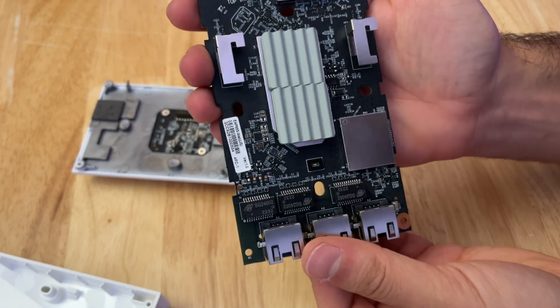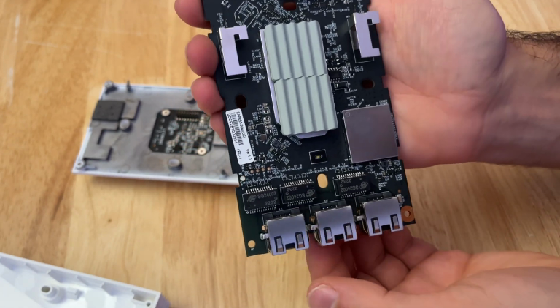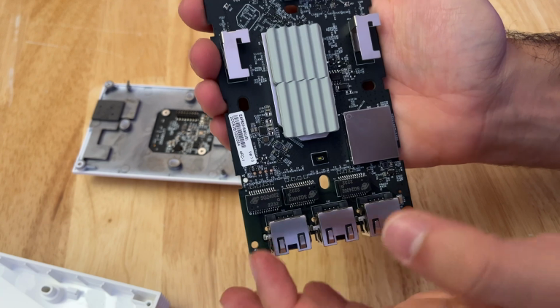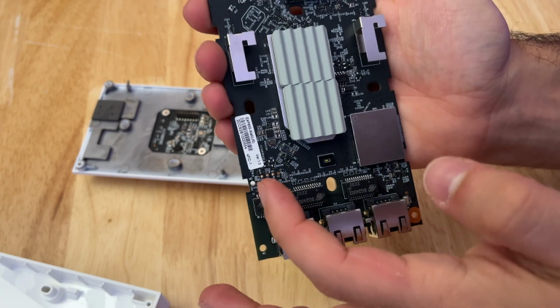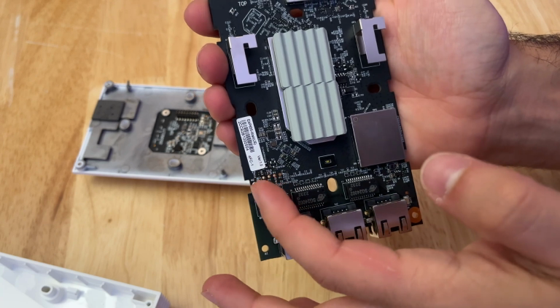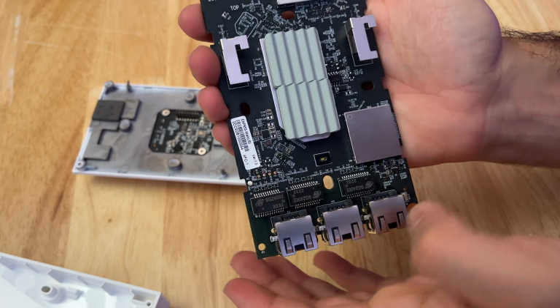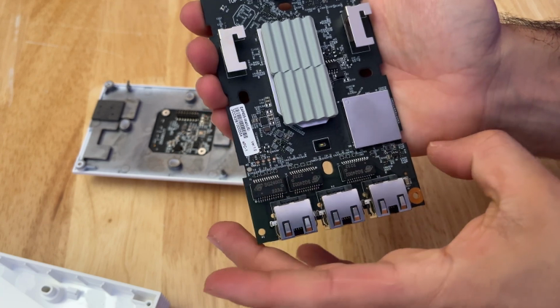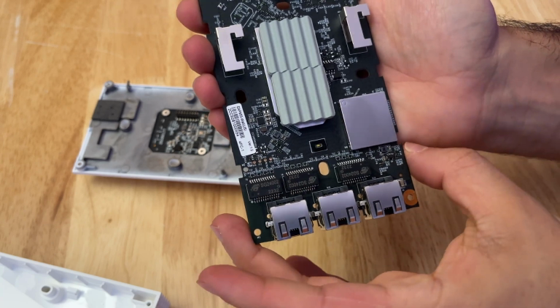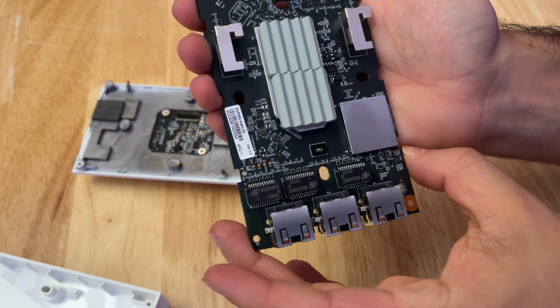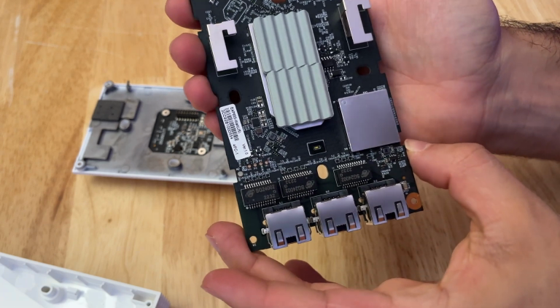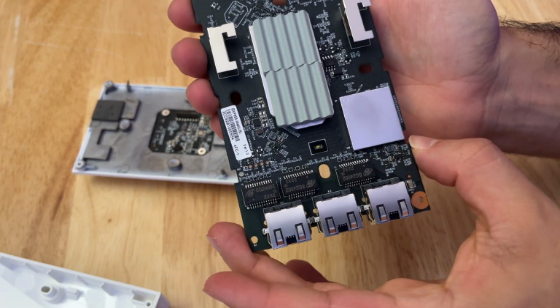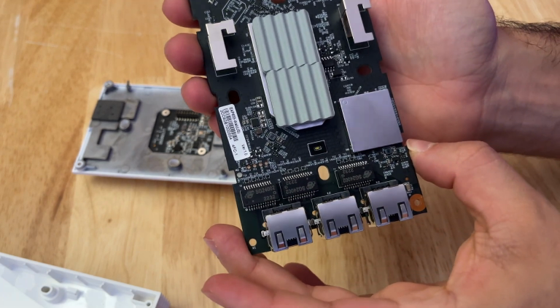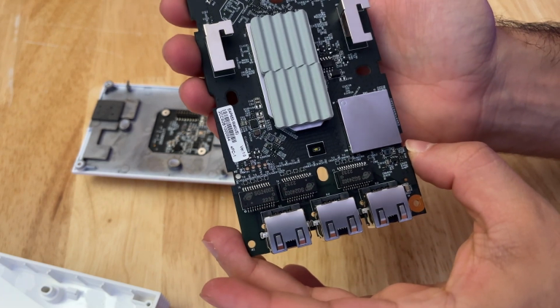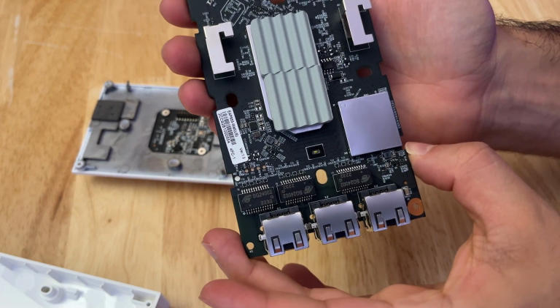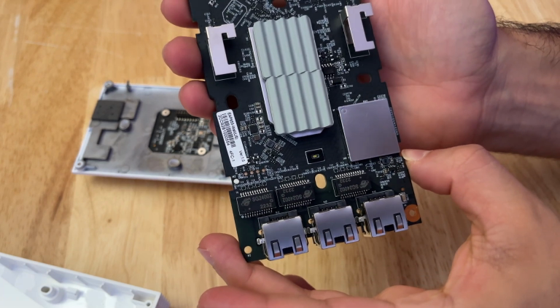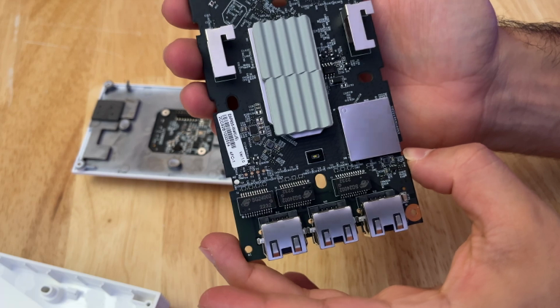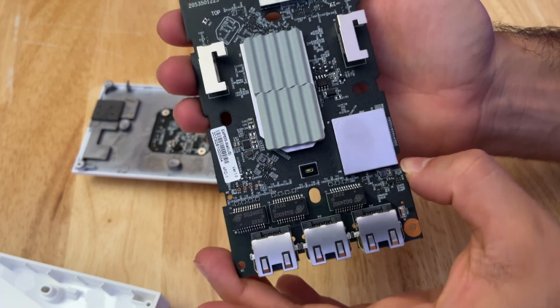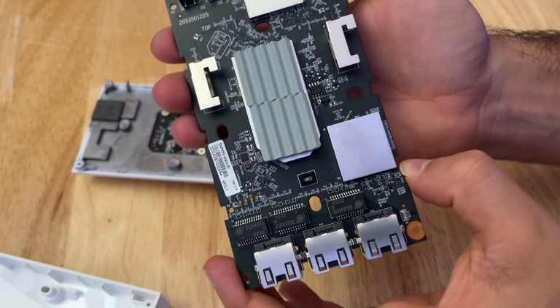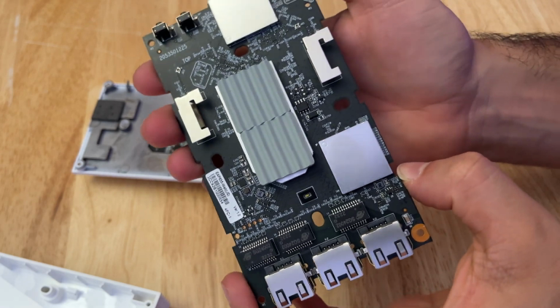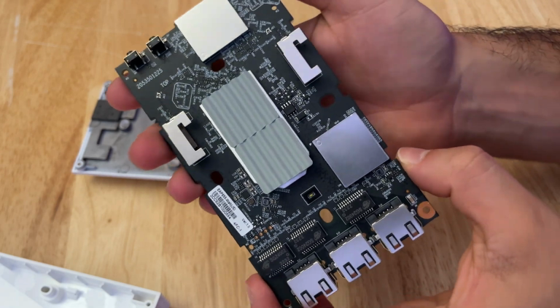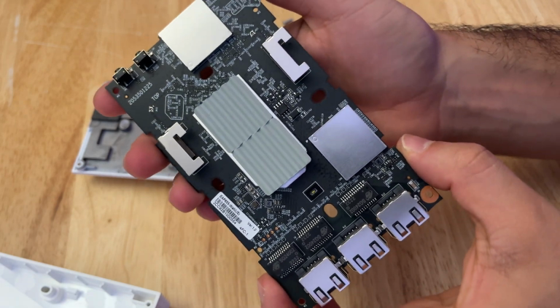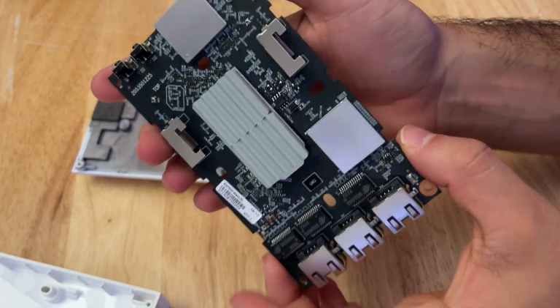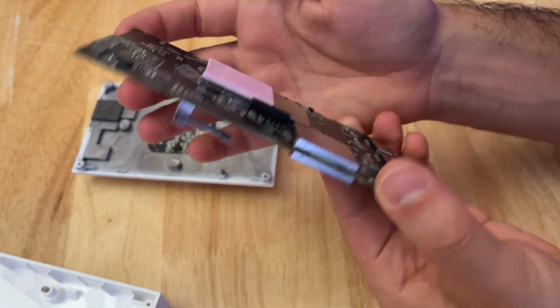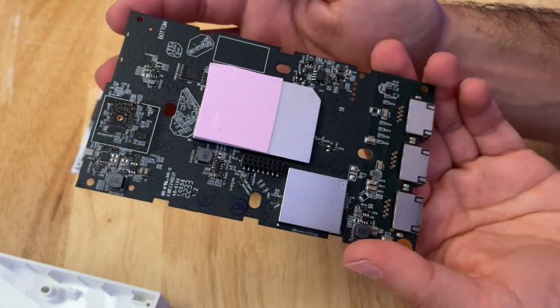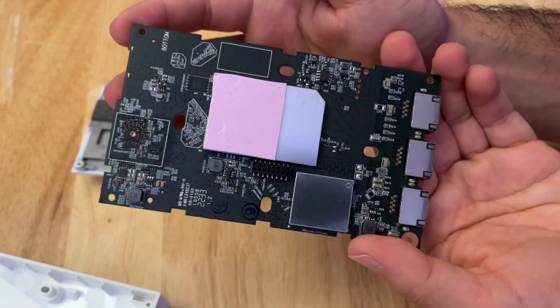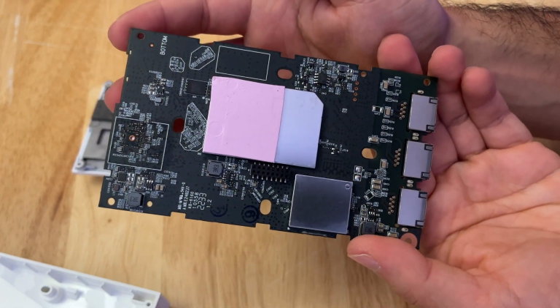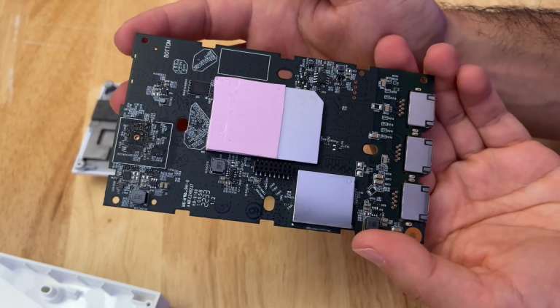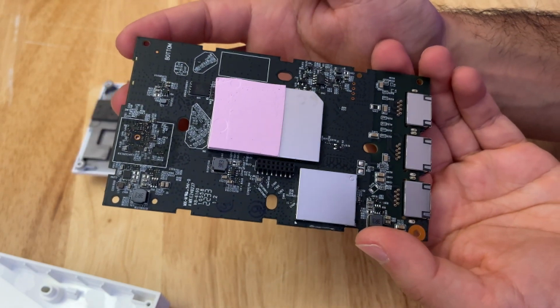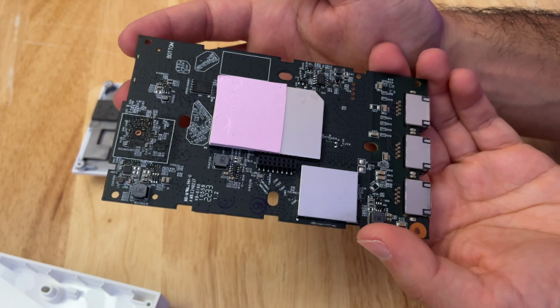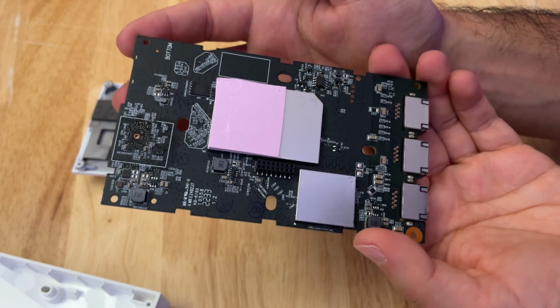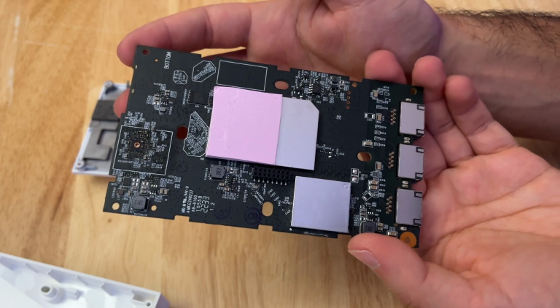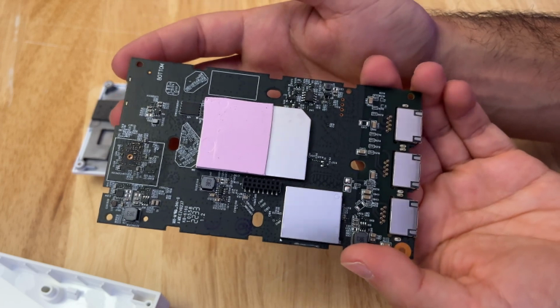It's actually got a really nice color to the PCB. TP-Link really does design the interior of these things to look nice, even though hardly anyone's ever going to look at them. All right, let's get this thing reassembled and start some testing.